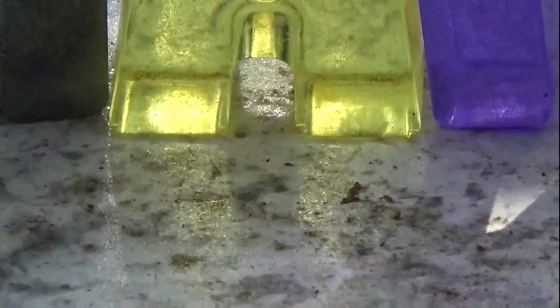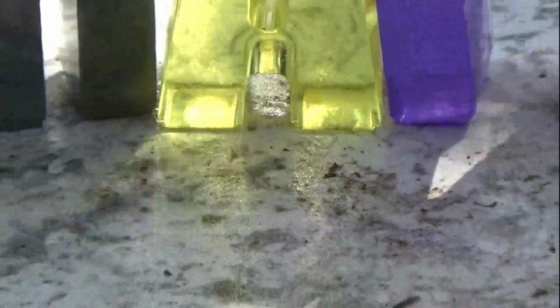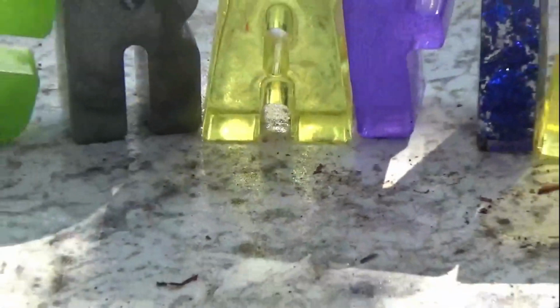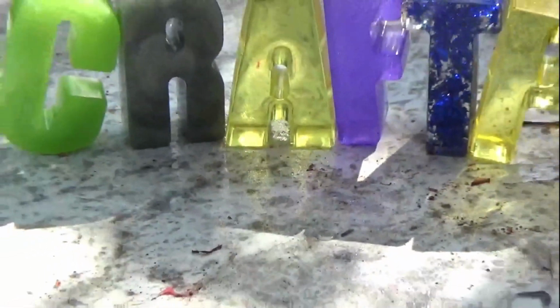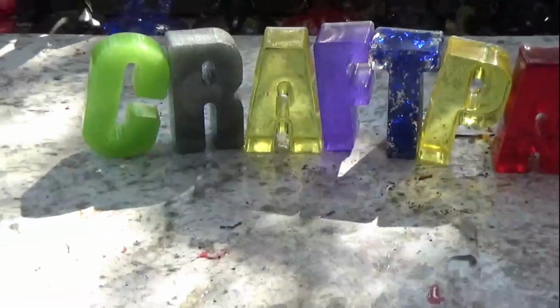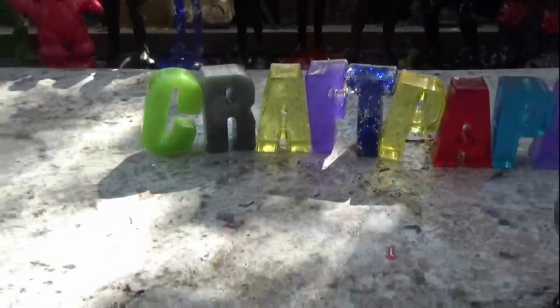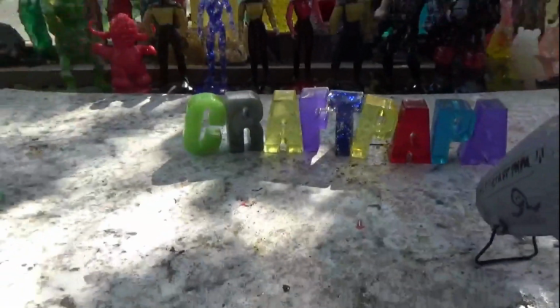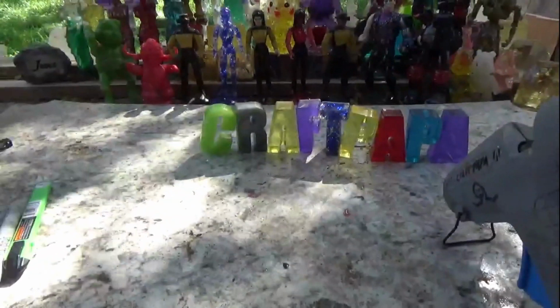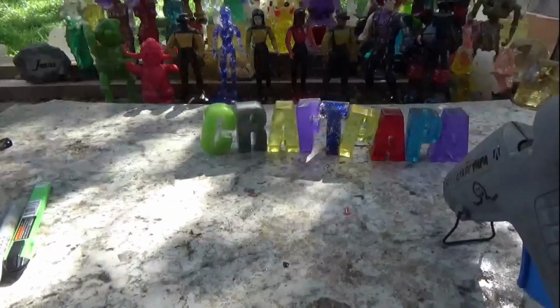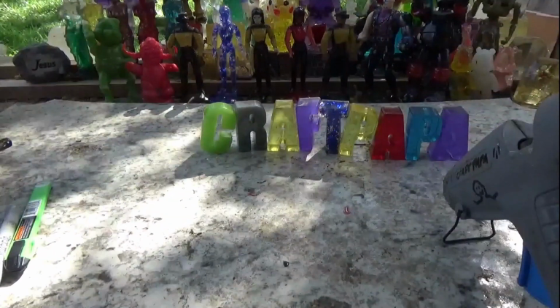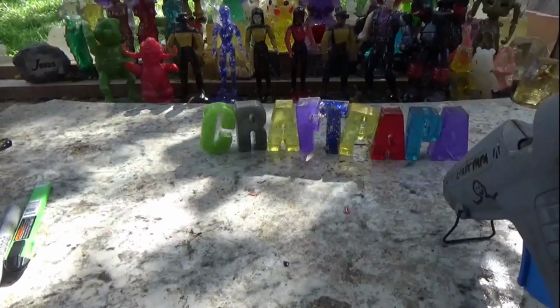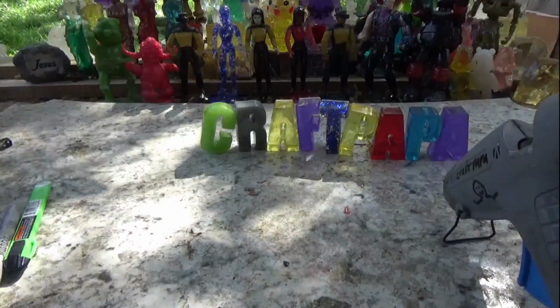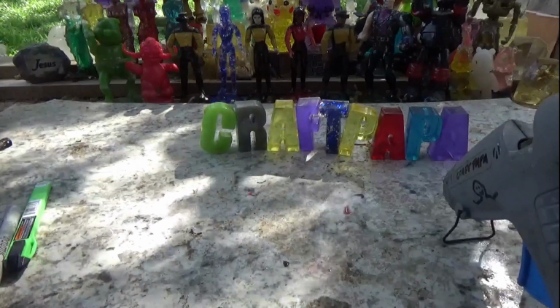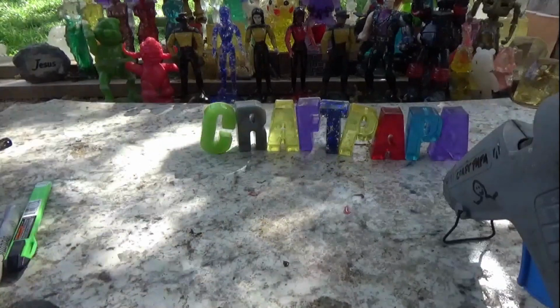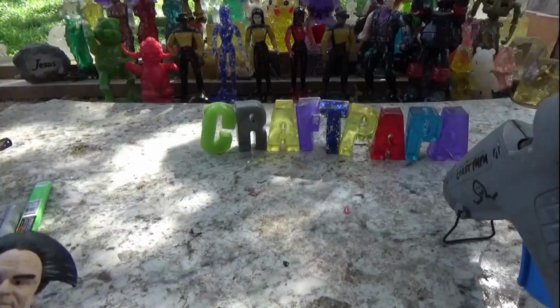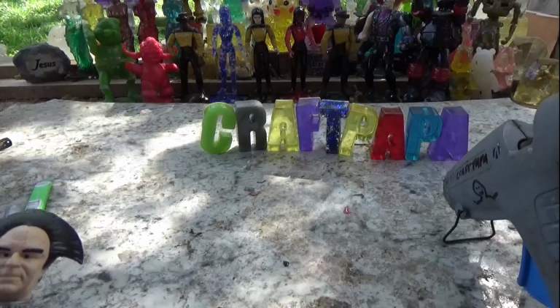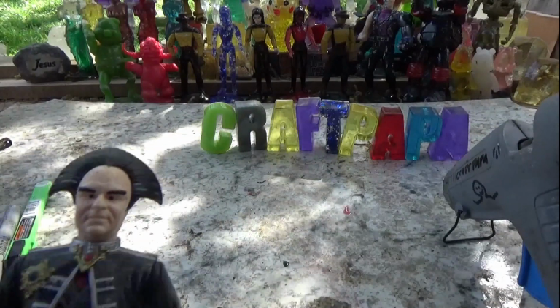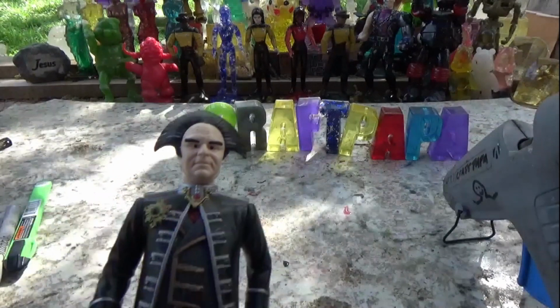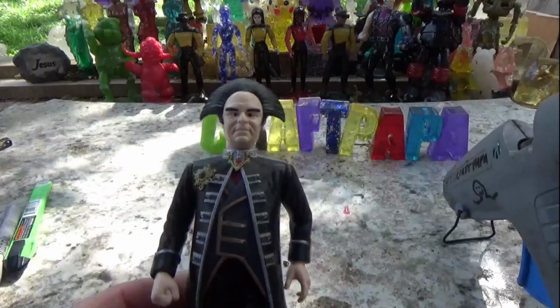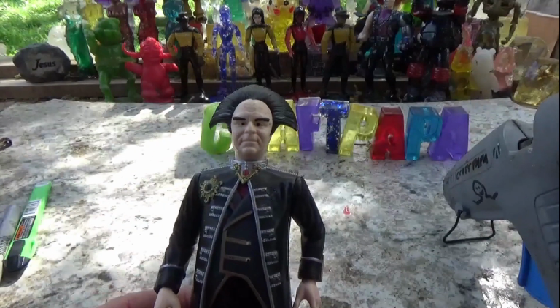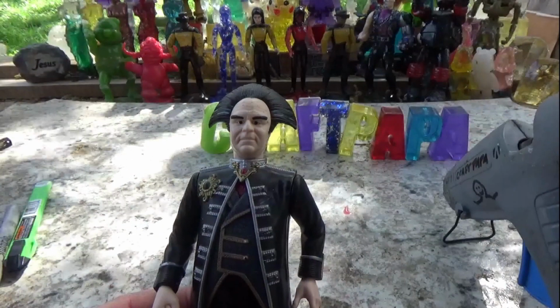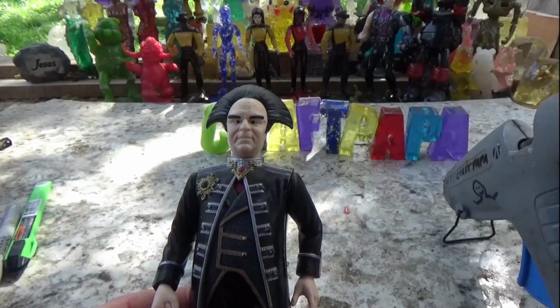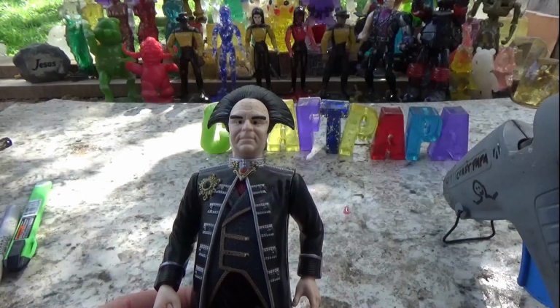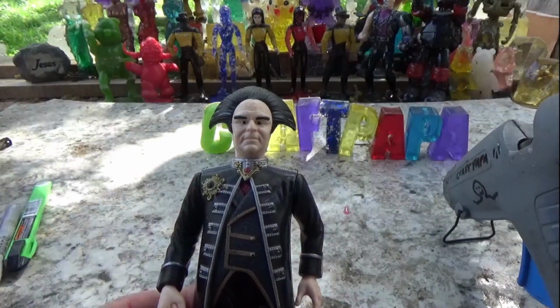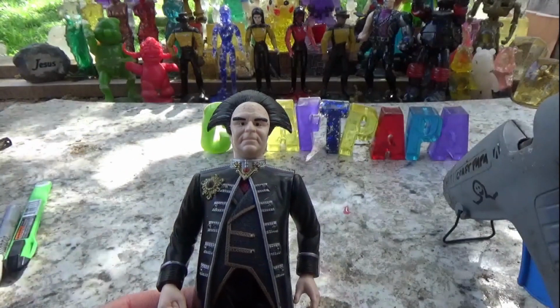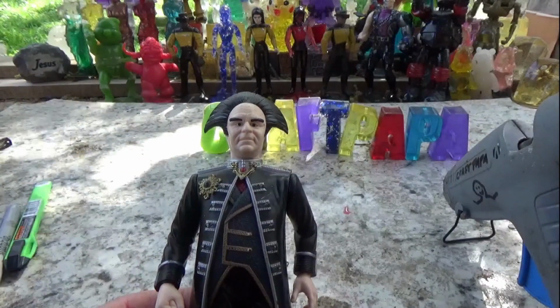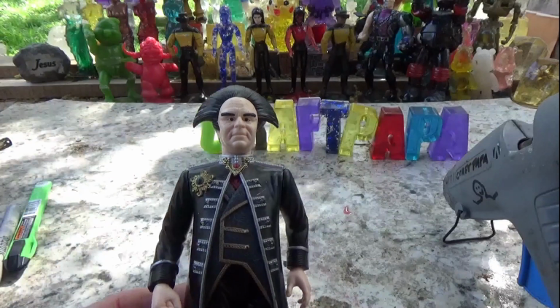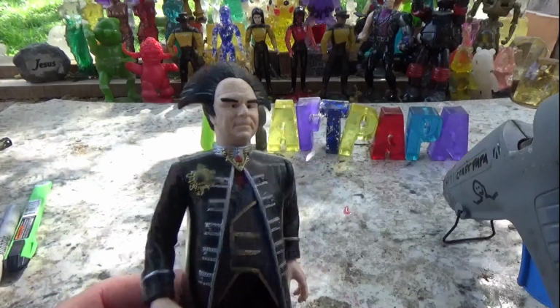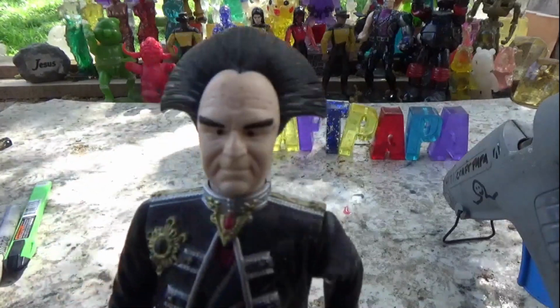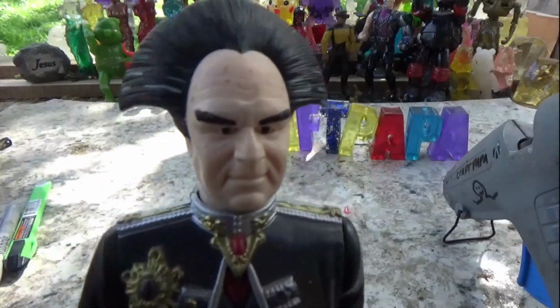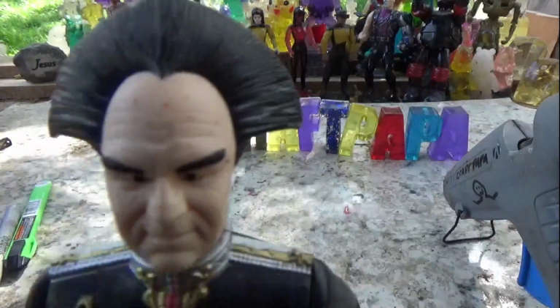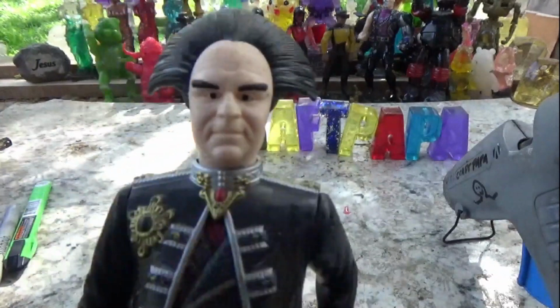Hello and welcome to the Crap Papa Show. Today's episode we're going to be doing Lando Mallari, Mr. Garibaldi.